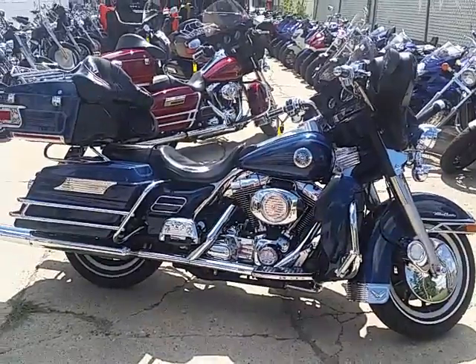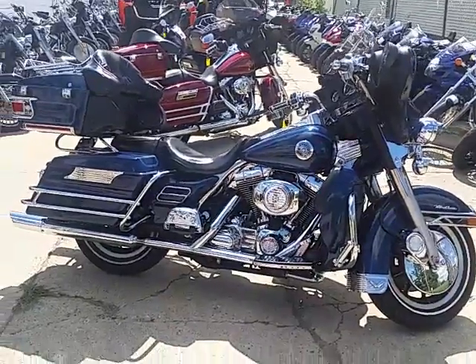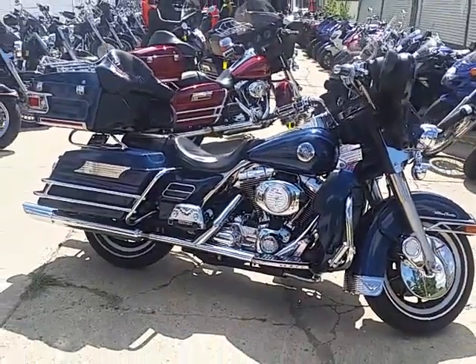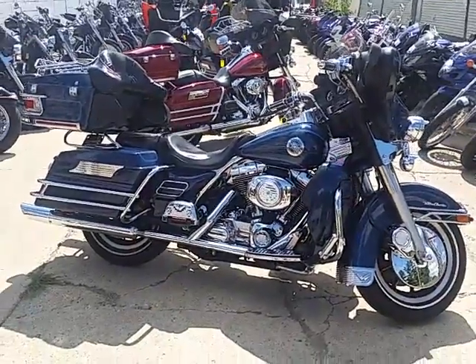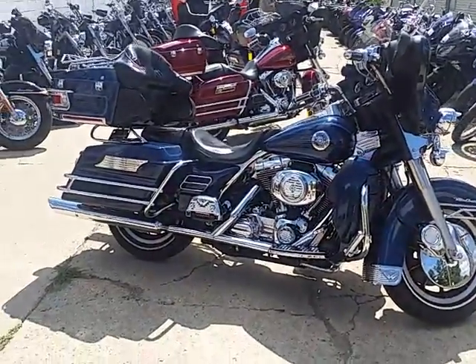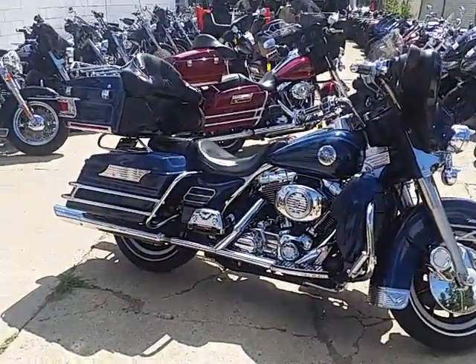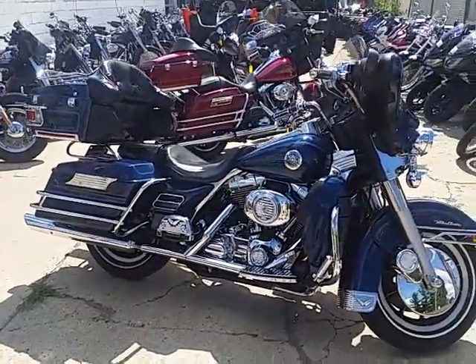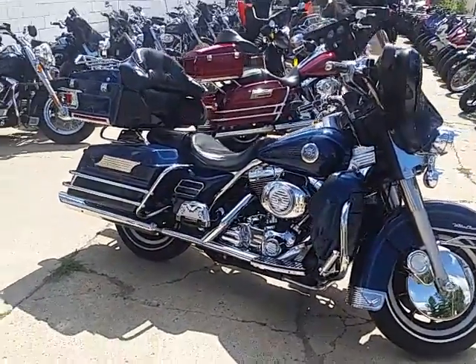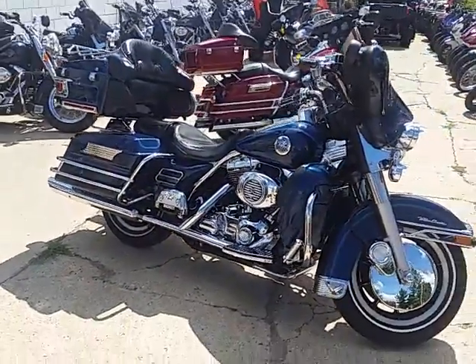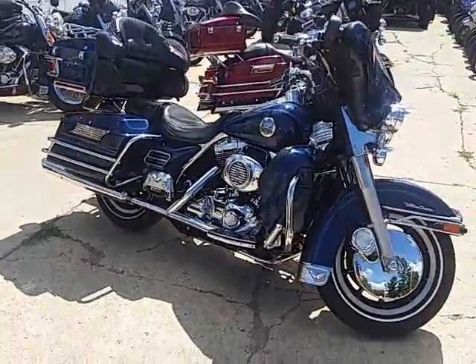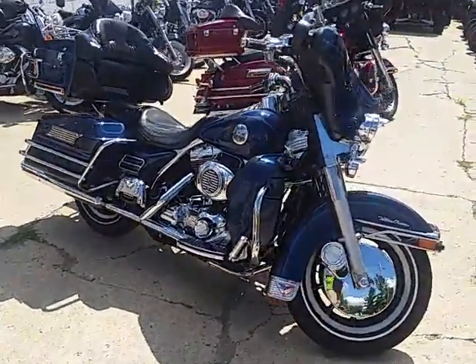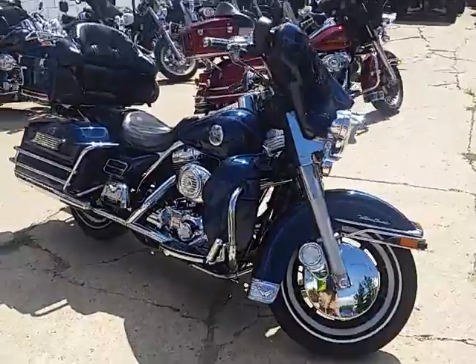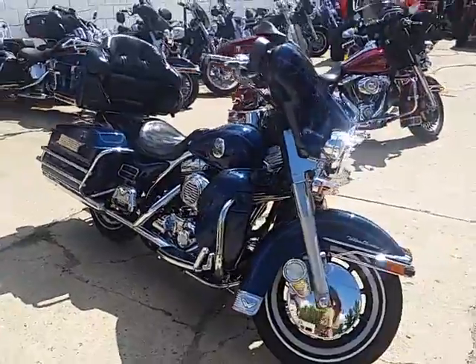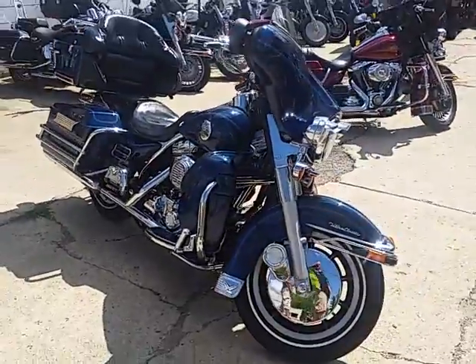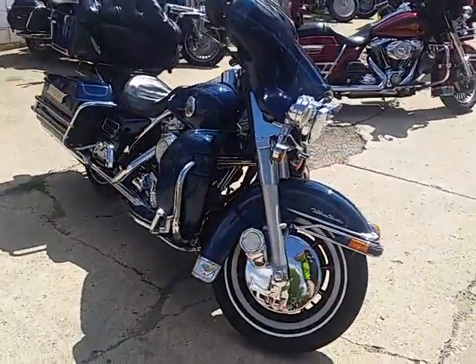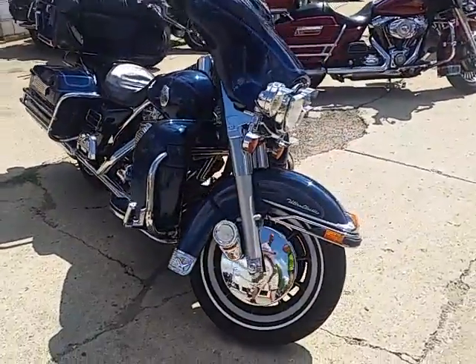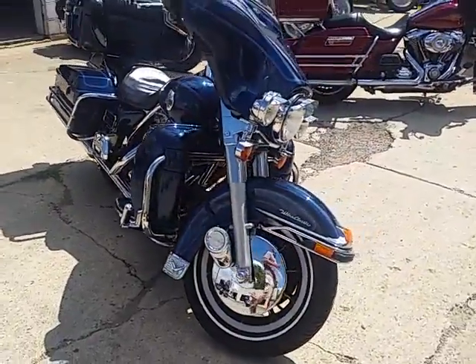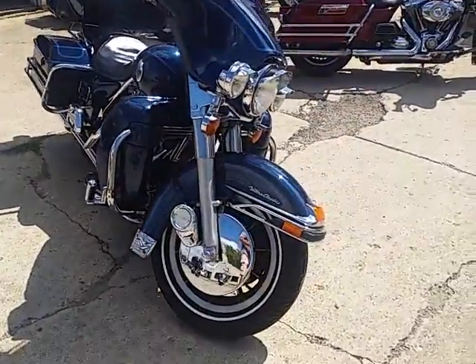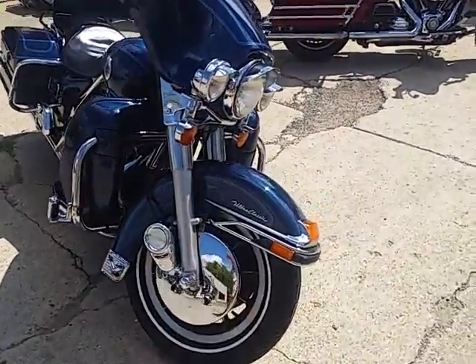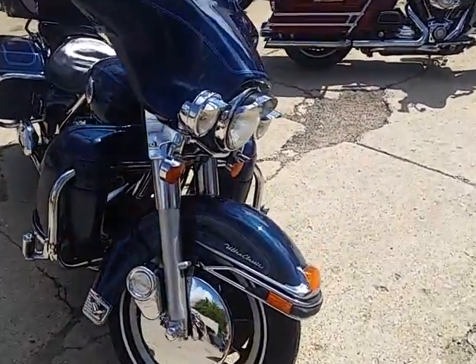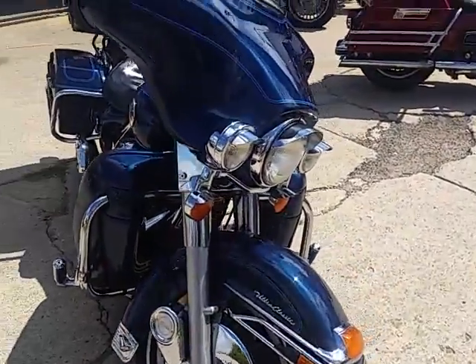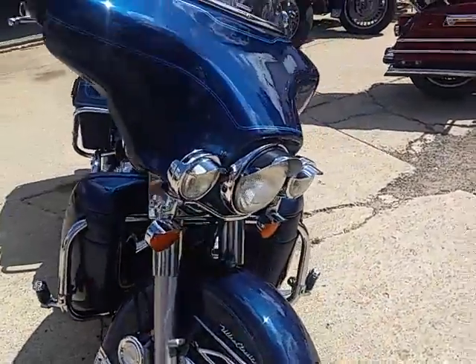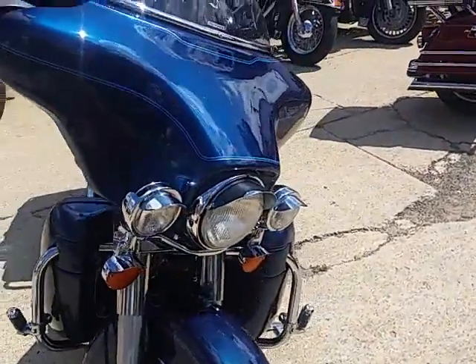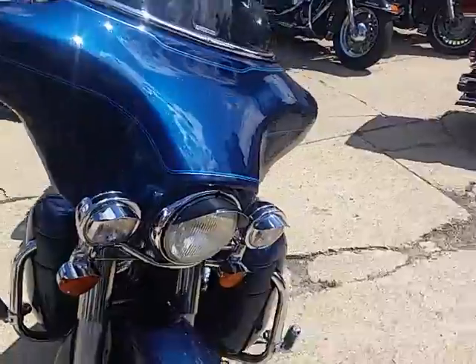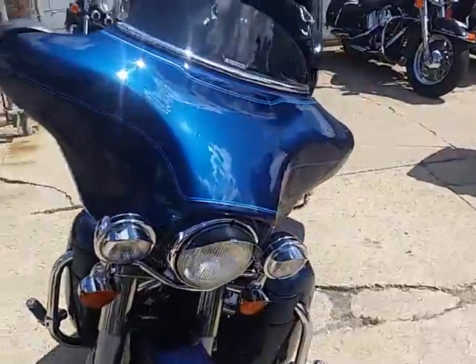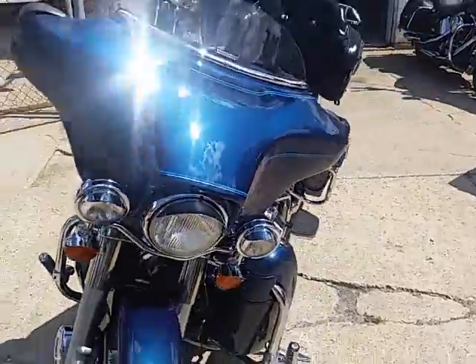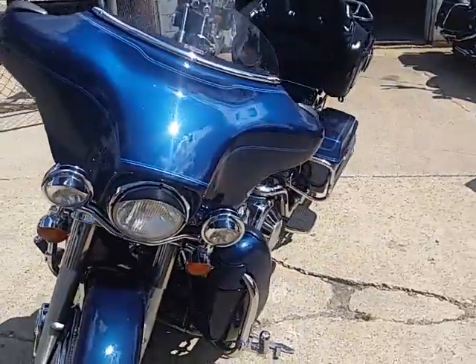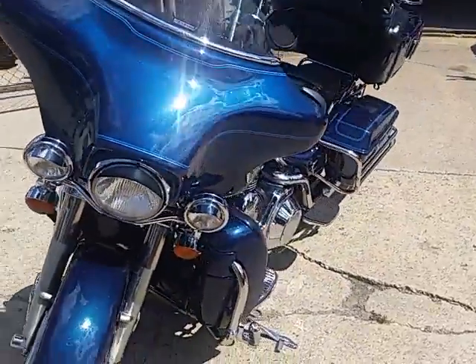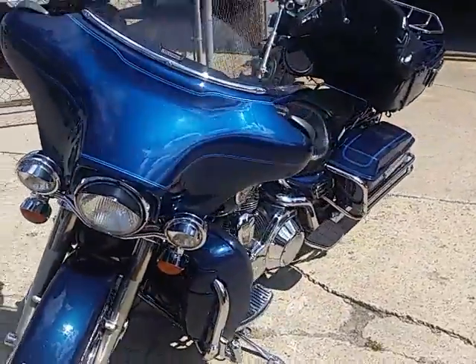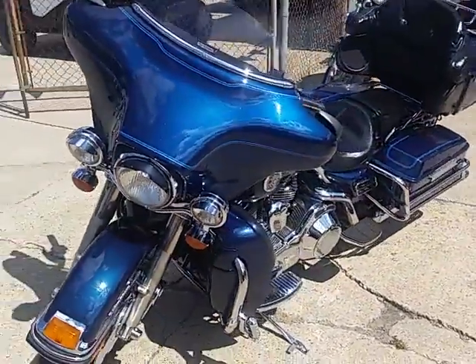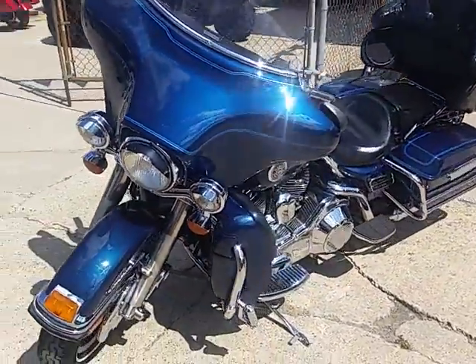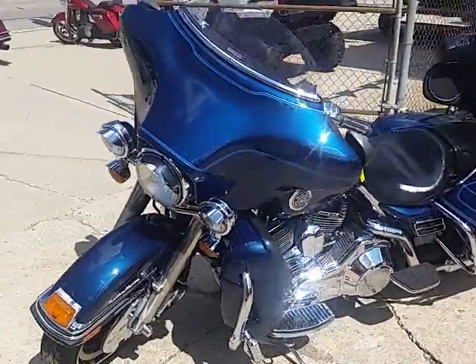Hey guys, it's approvalpowersports.com. We're doing some videos on our used Harleys. We got a real nice clean one here — it's a 1999 Harley-Davidson Ultra Classic Electra Glide. We got this thing priced at $6,800.